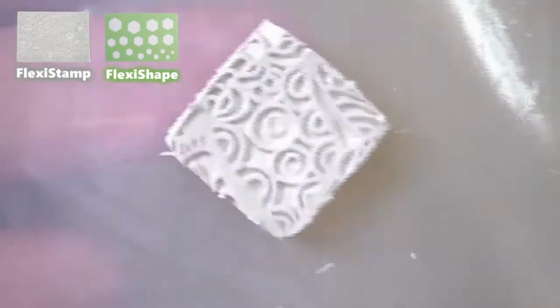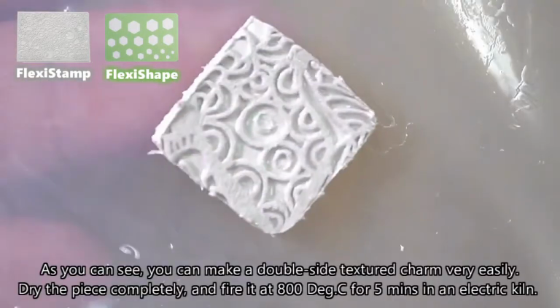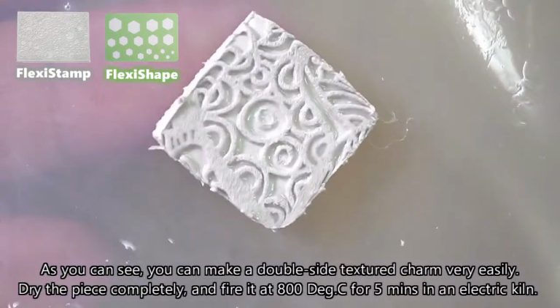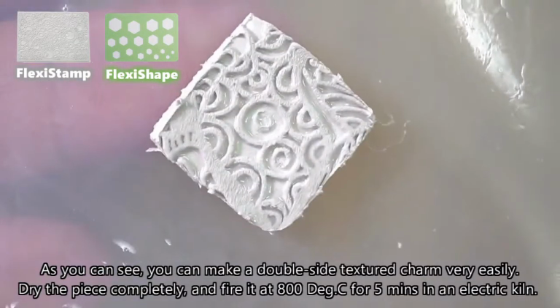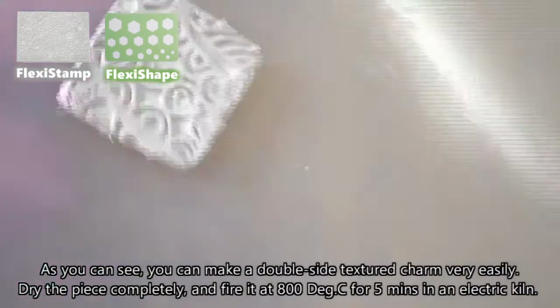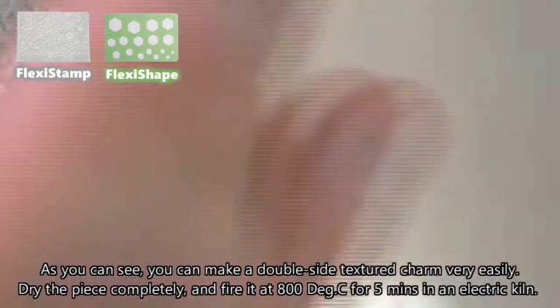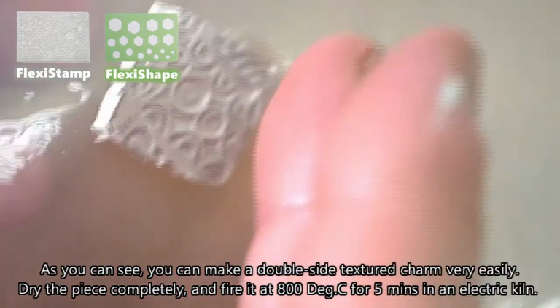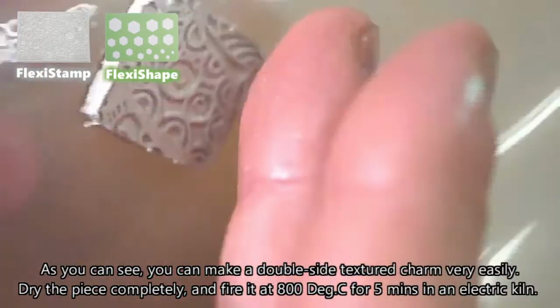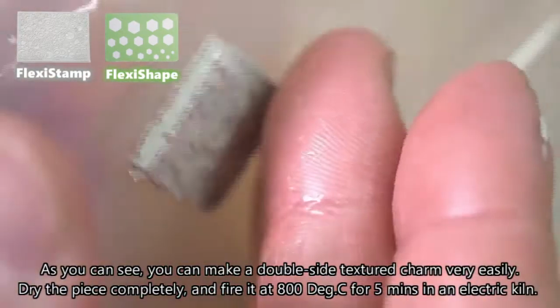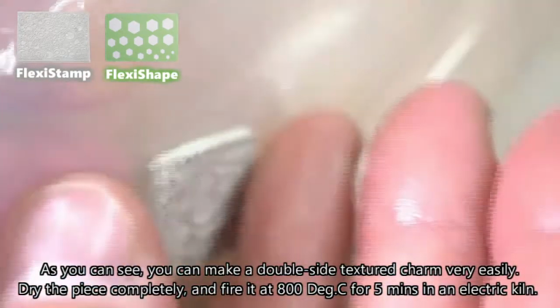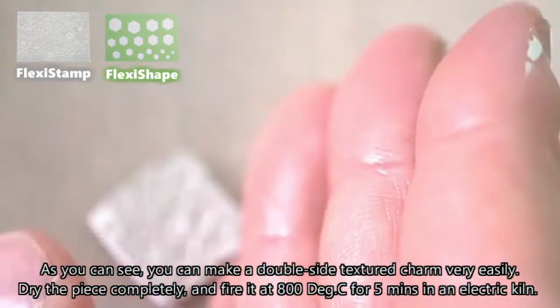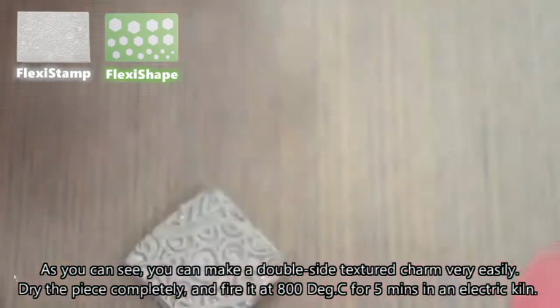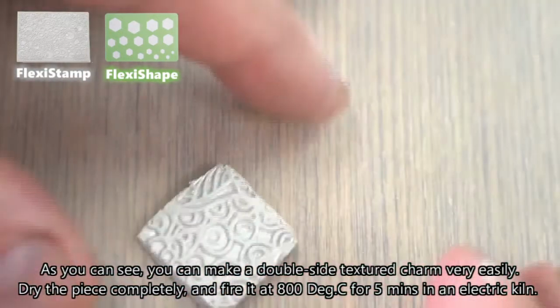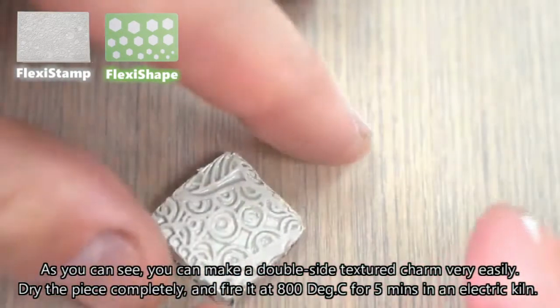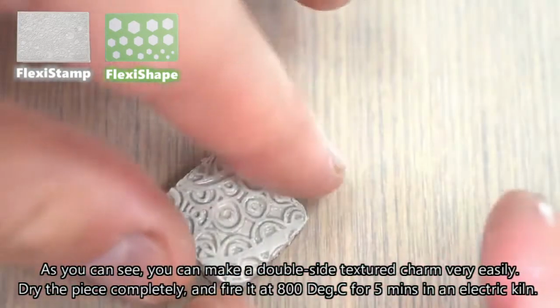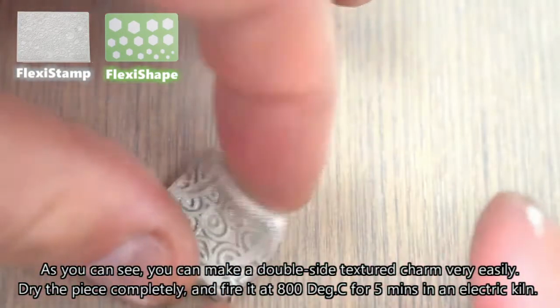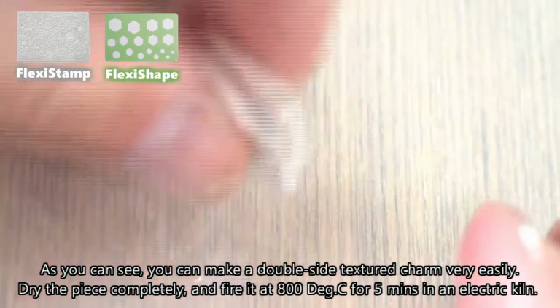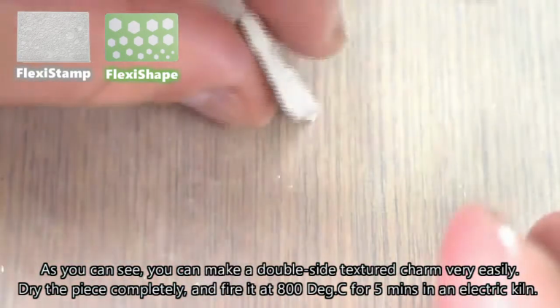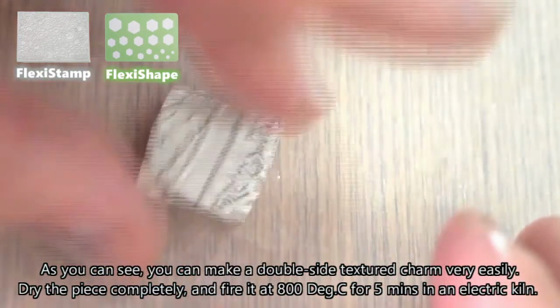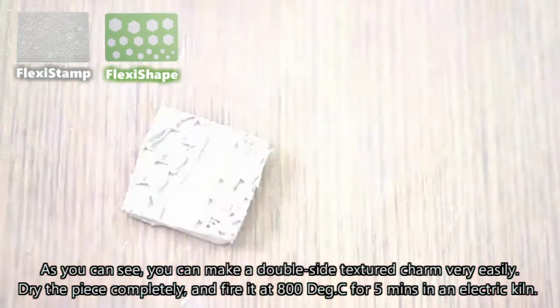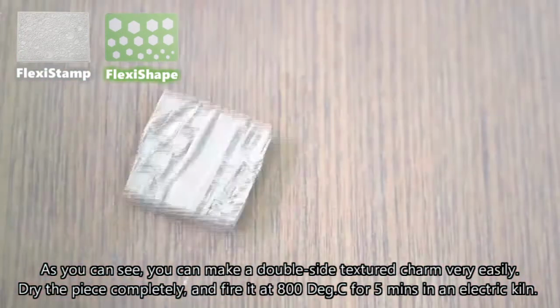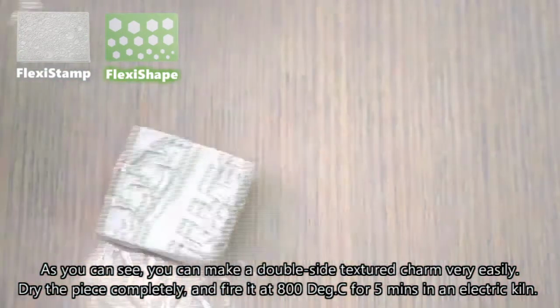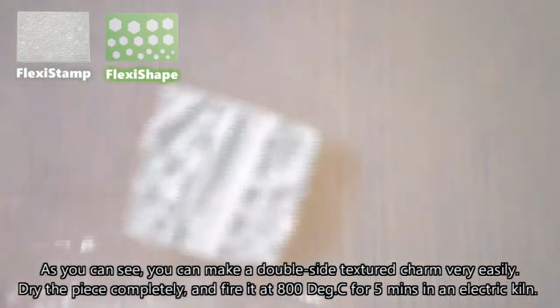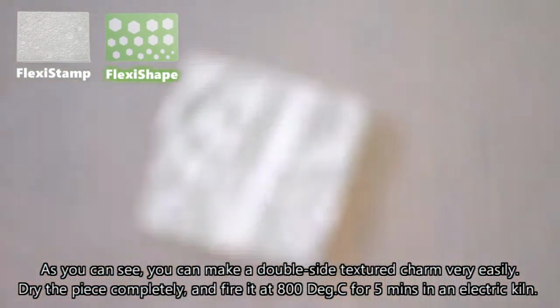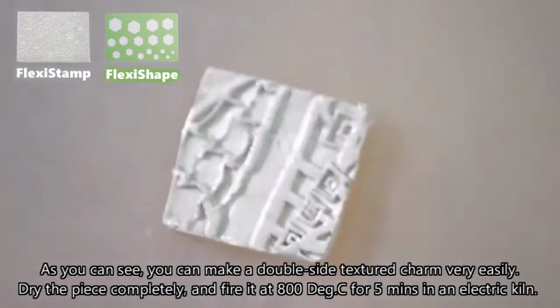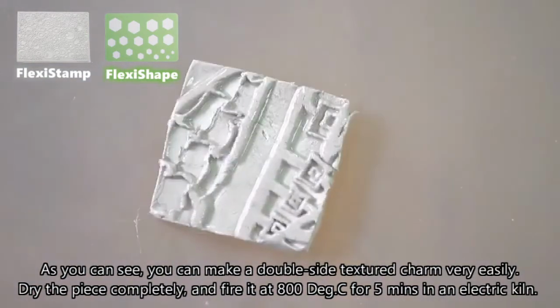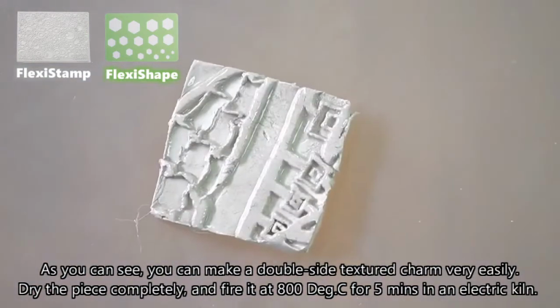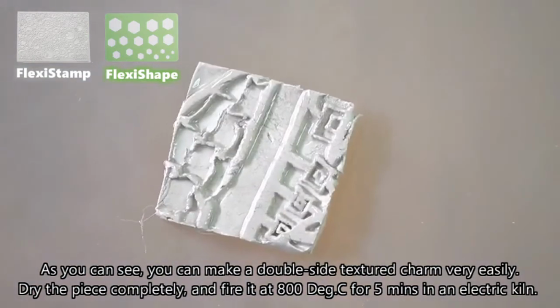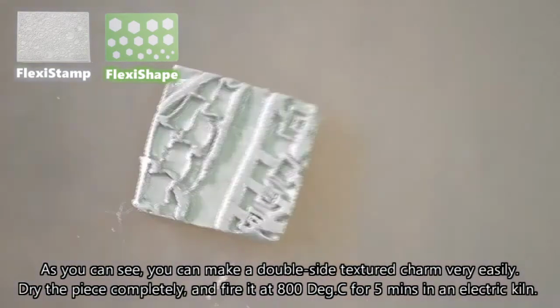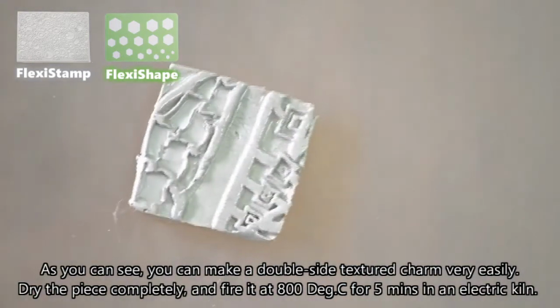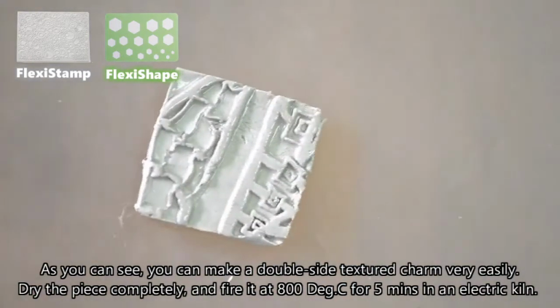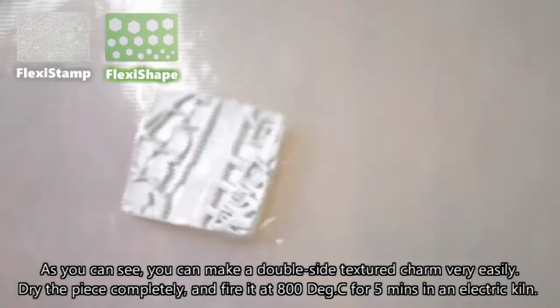As you can see, you can make a double-sided texture charm very easily. Dry the piece completely and fire it at 800 degrees Celsius for 5 minutes in an electric kiln.